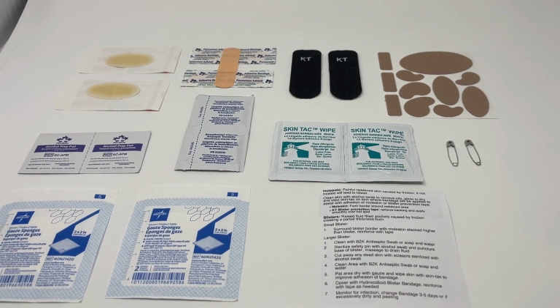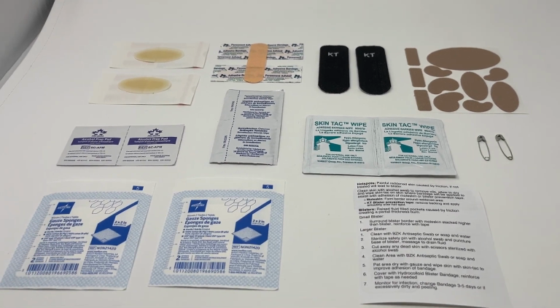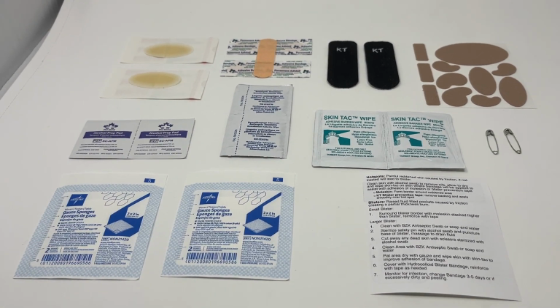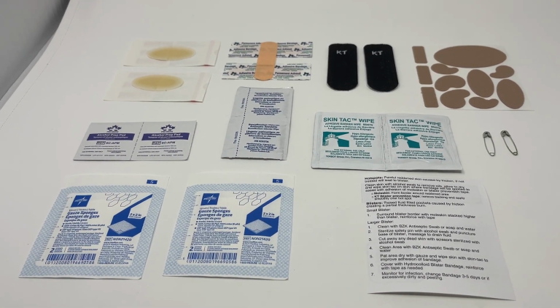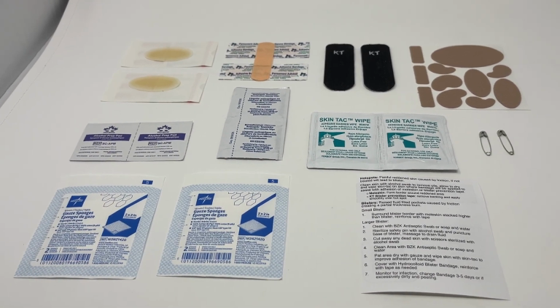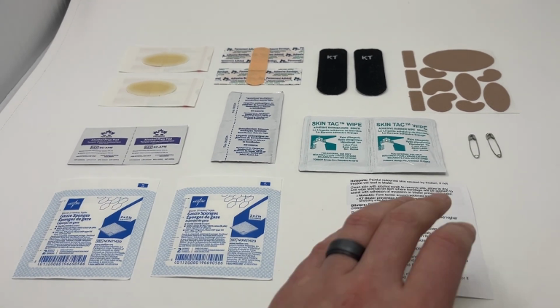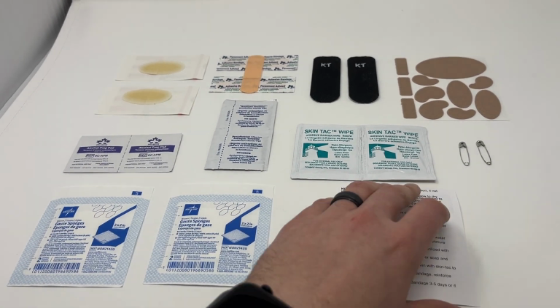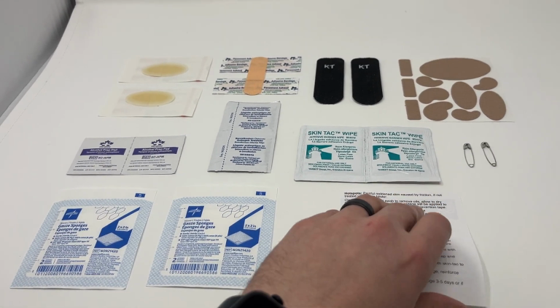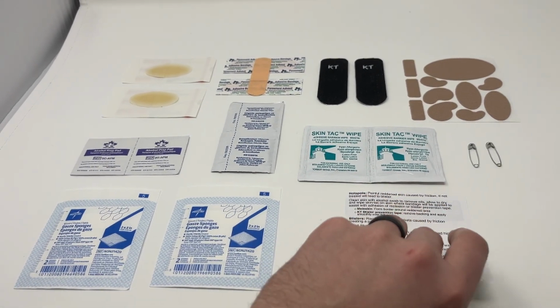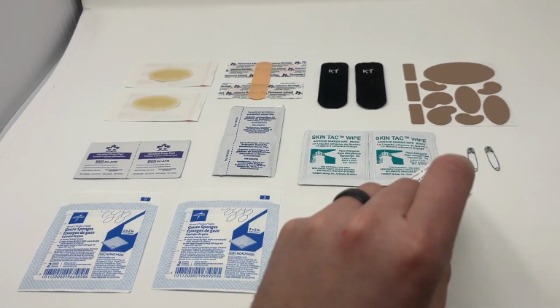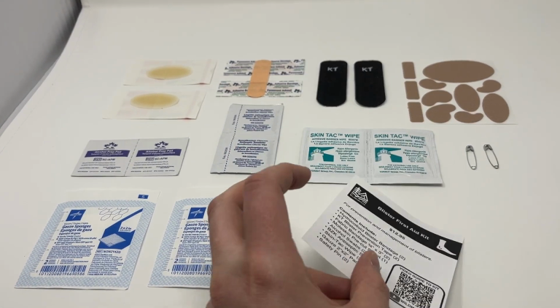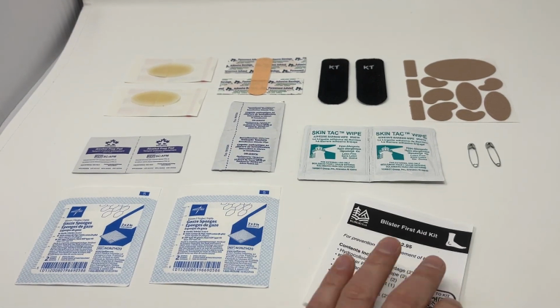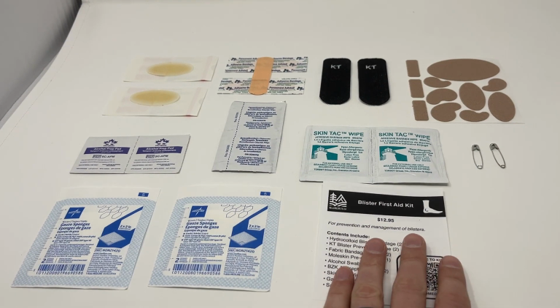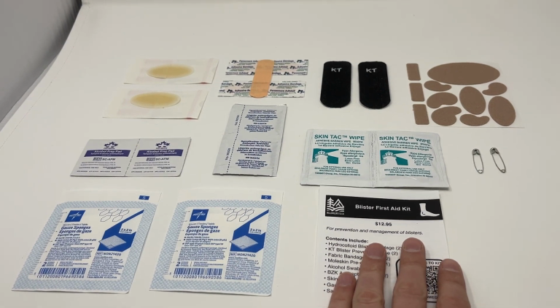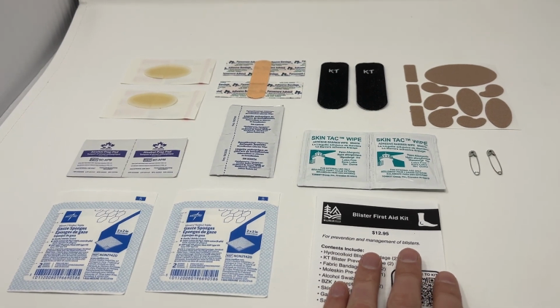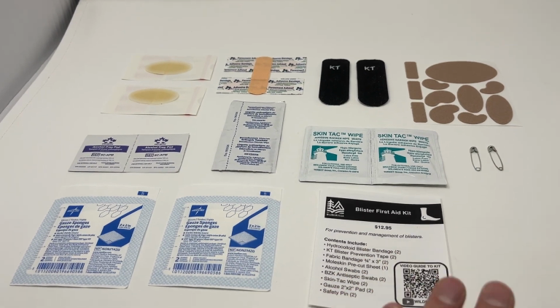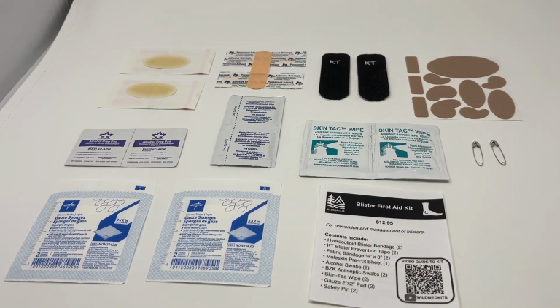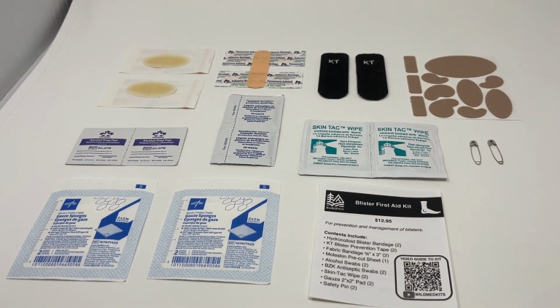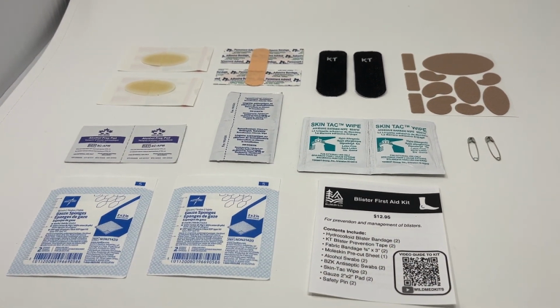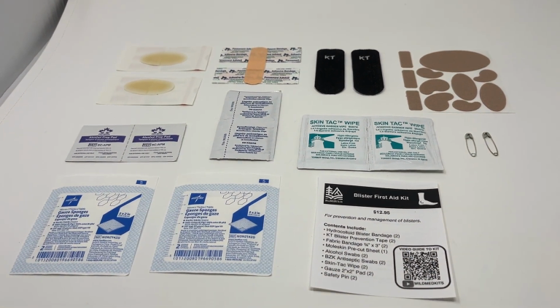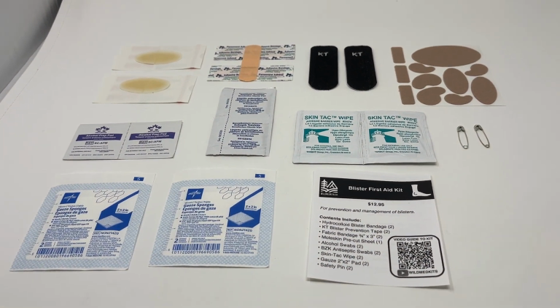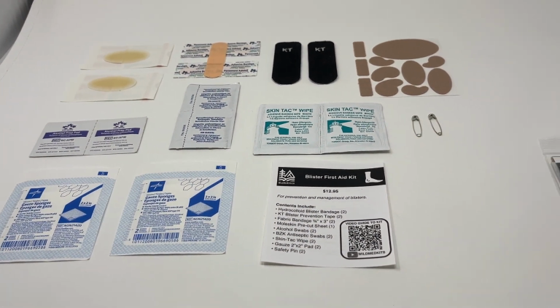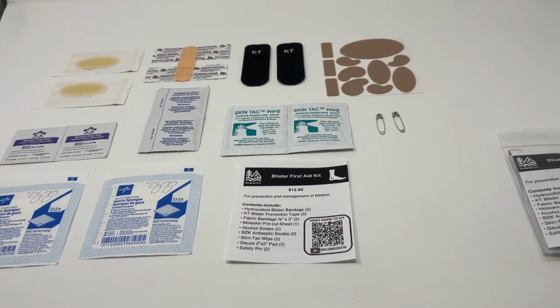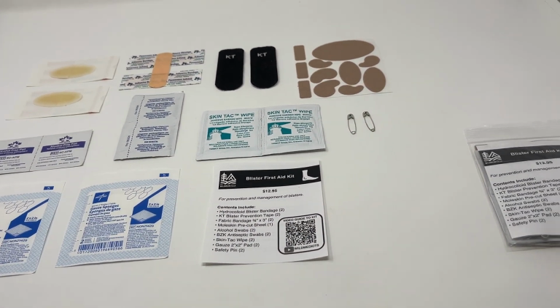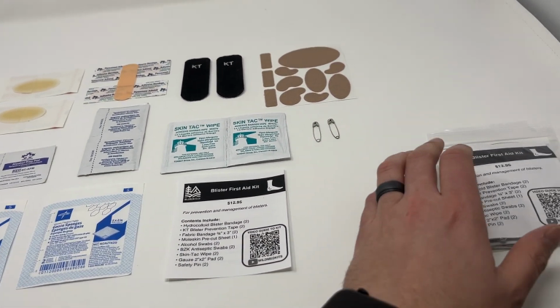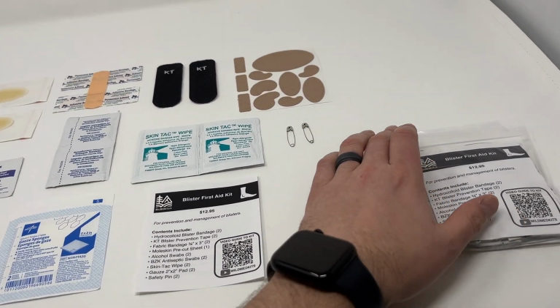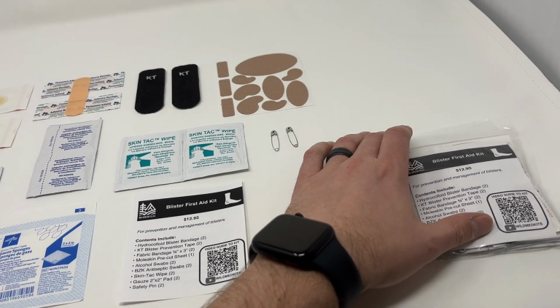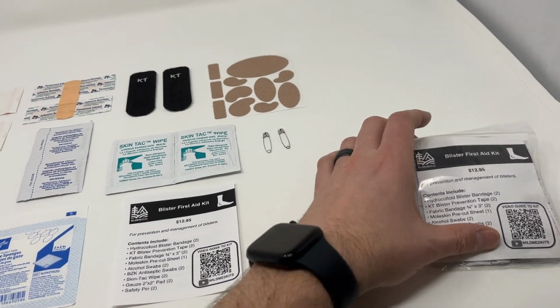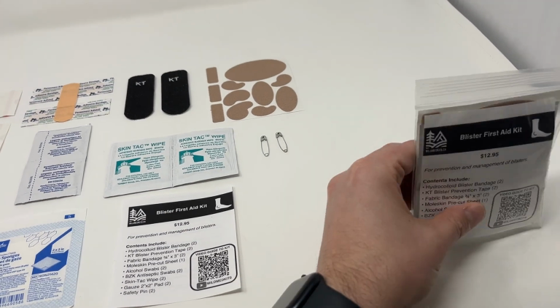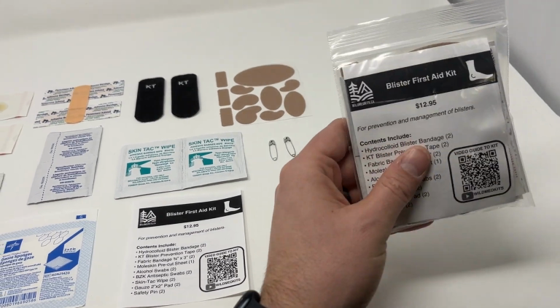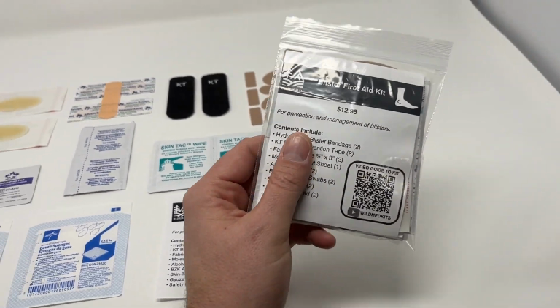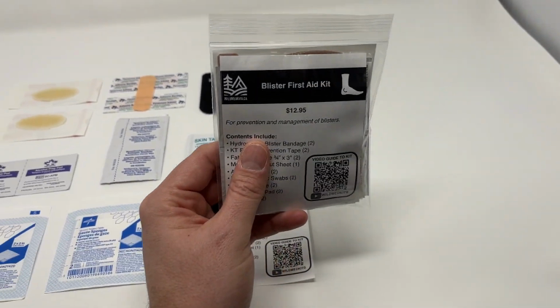We've really thought this through and gone through all the products for you. This is our brand new blister first aid kit — you can get it at wildmedkits.ca and also build your own kit on top of it.